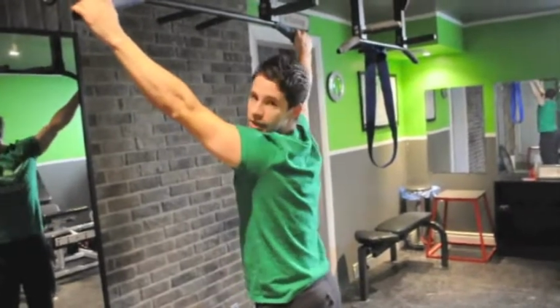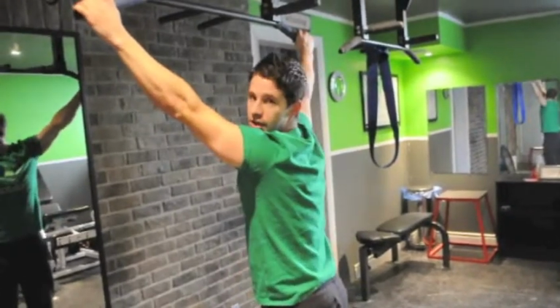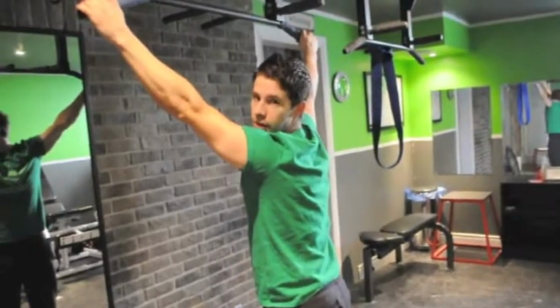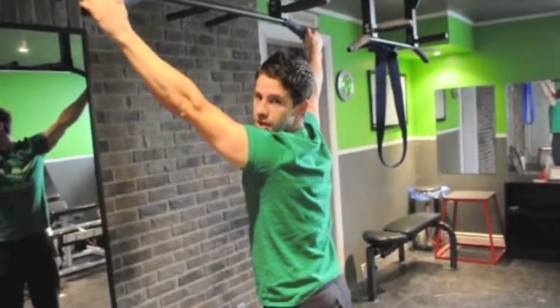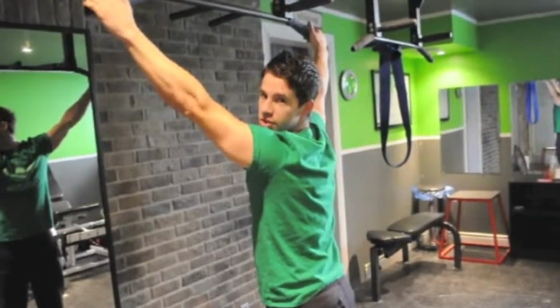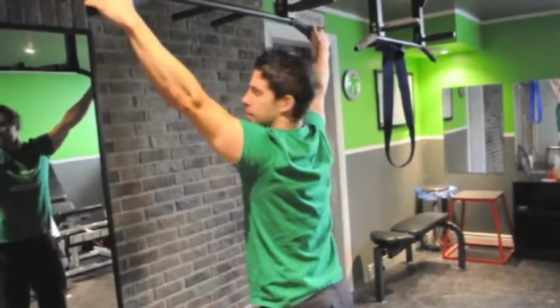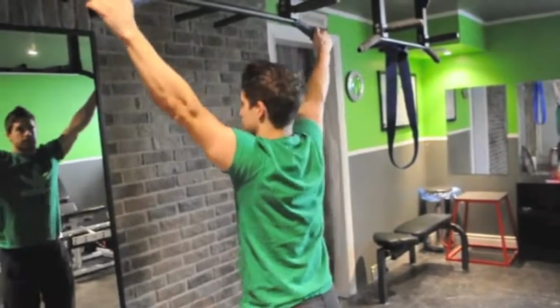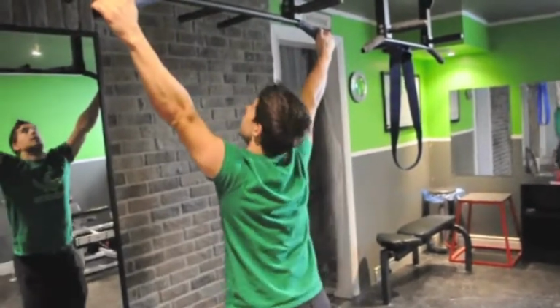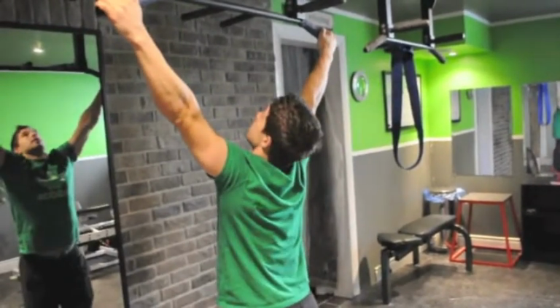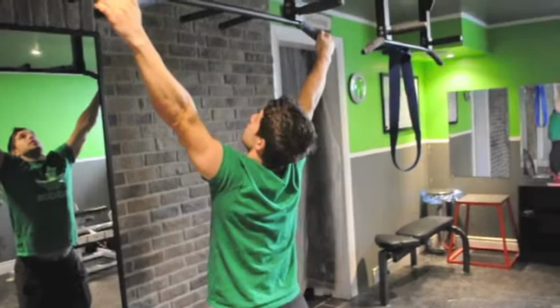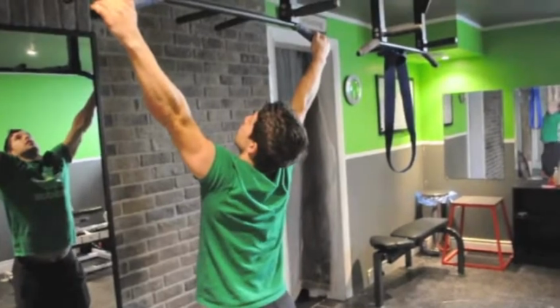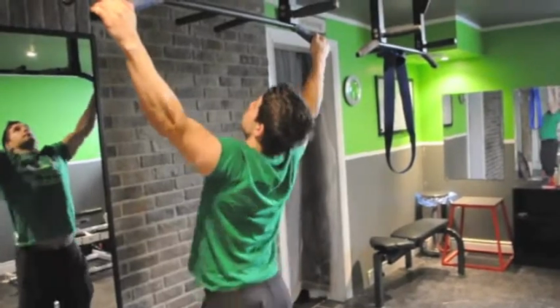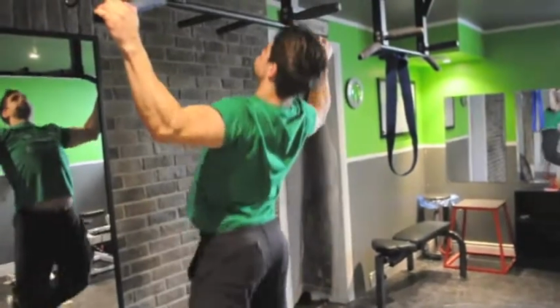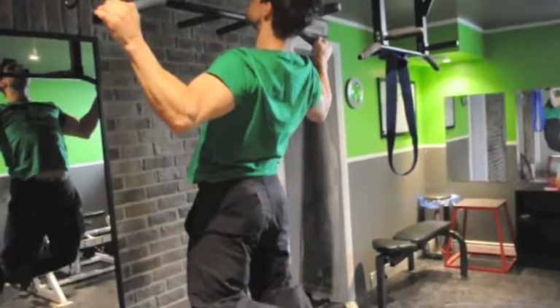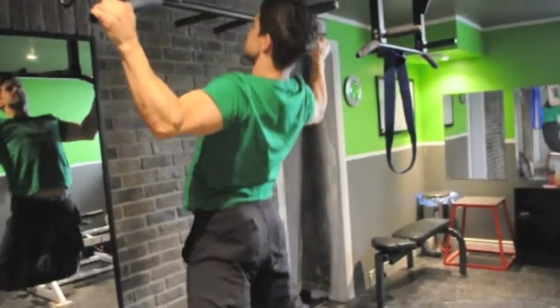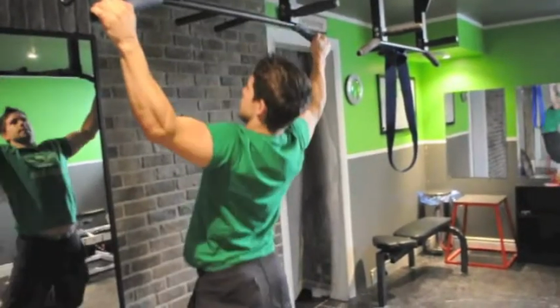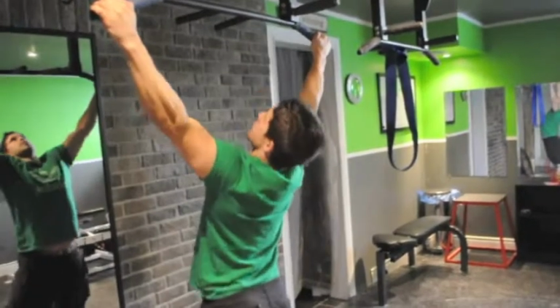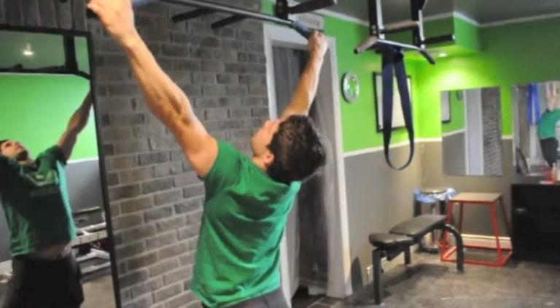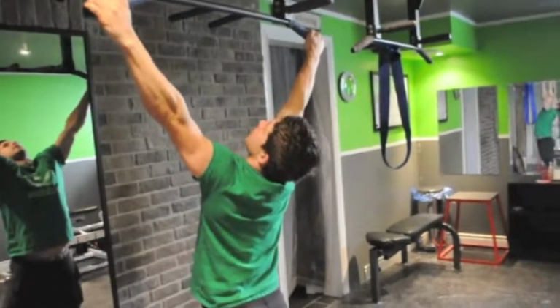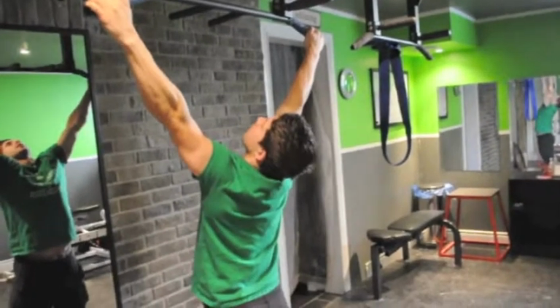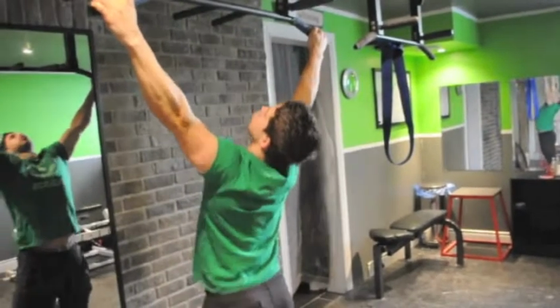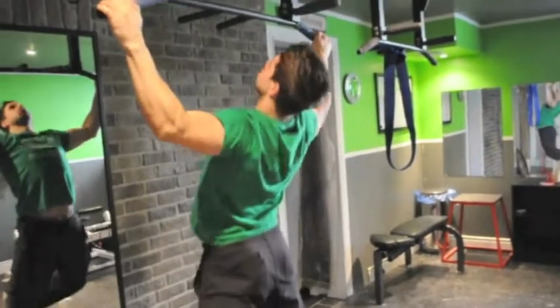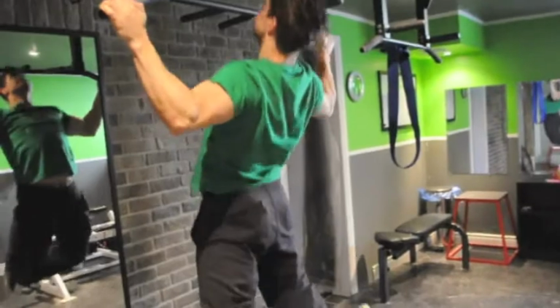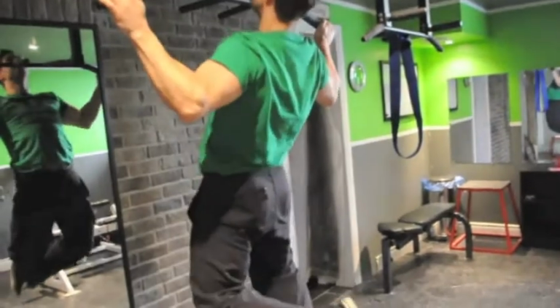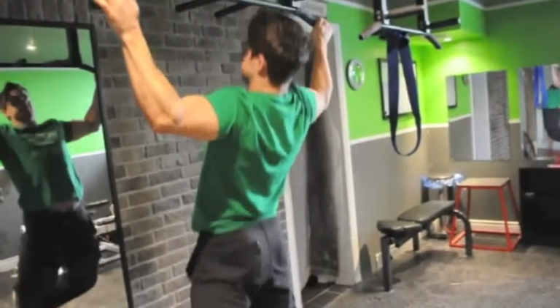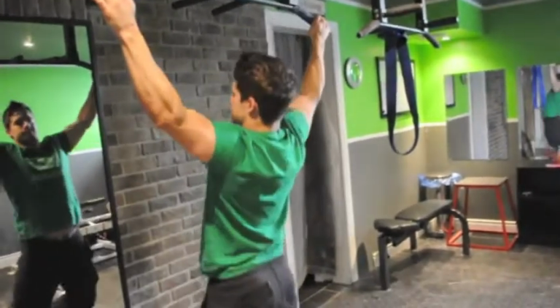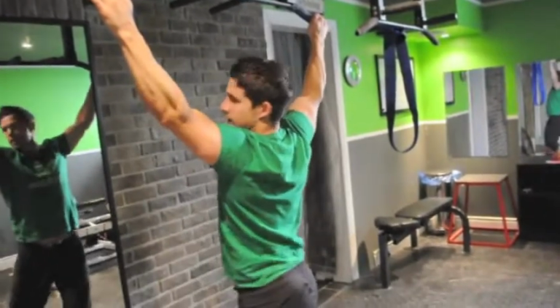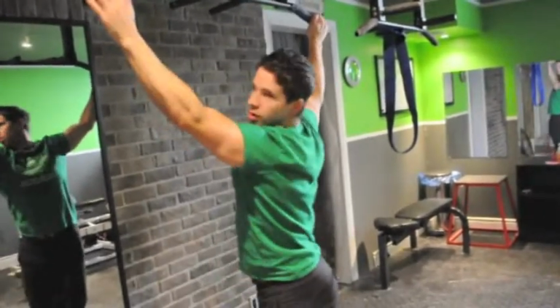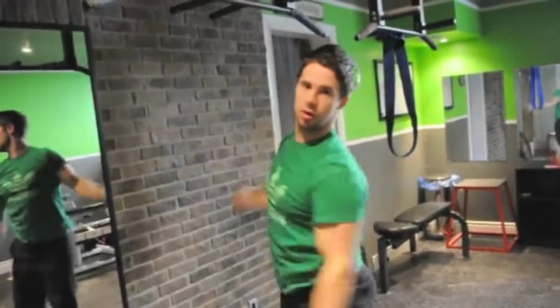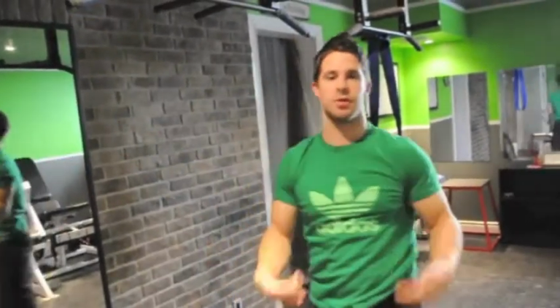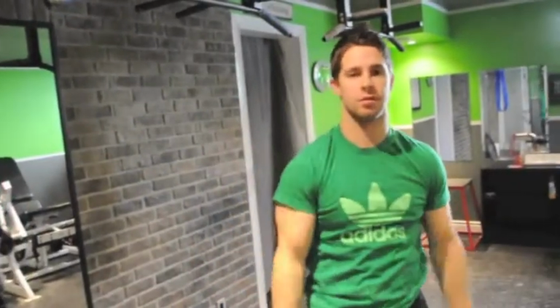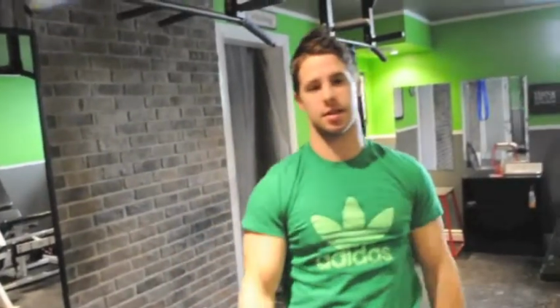I'd like you to finish with pumps on these — 20 pumps. Nice and slow, come up. This one's a bit more difficult, but doable if you have the right assistance.